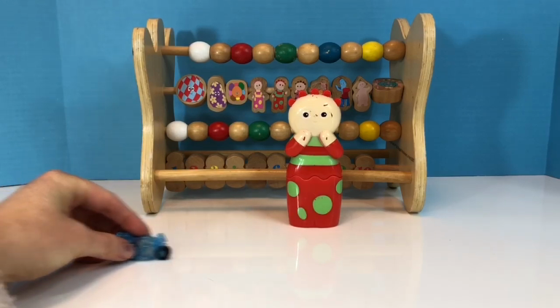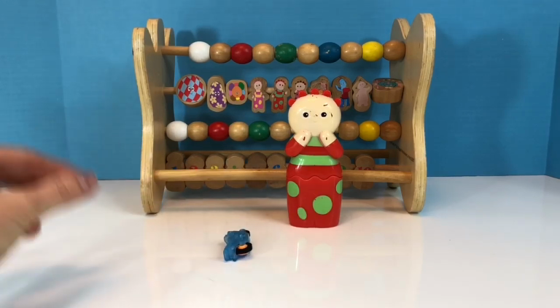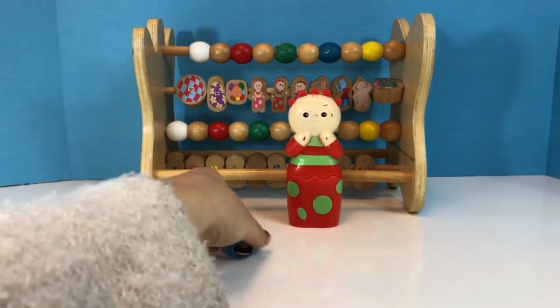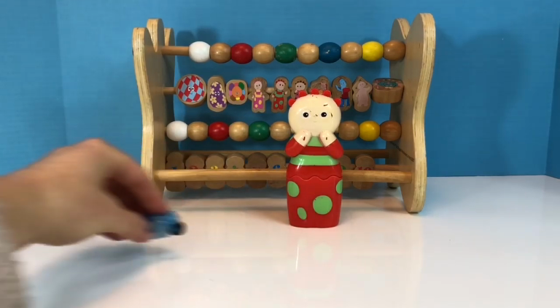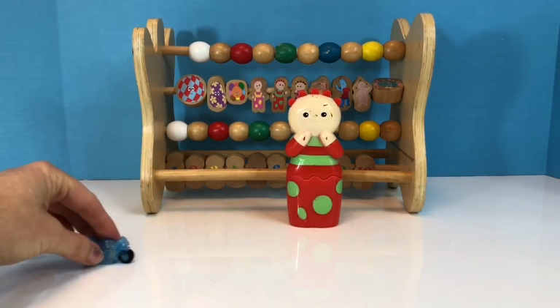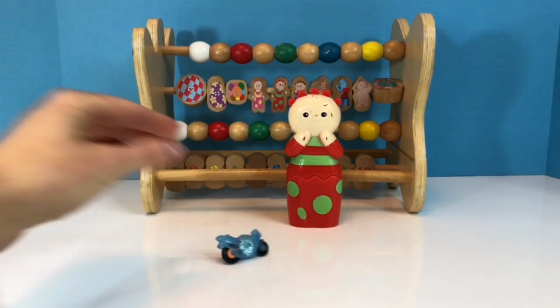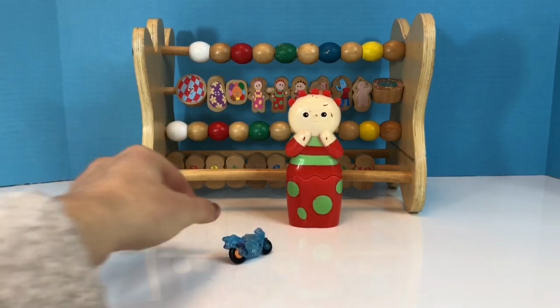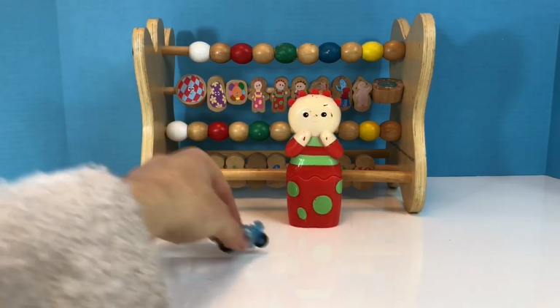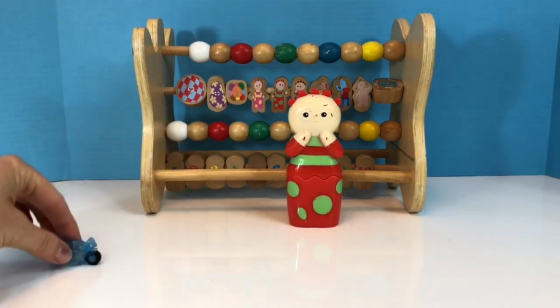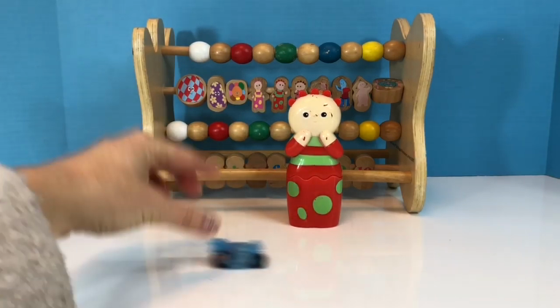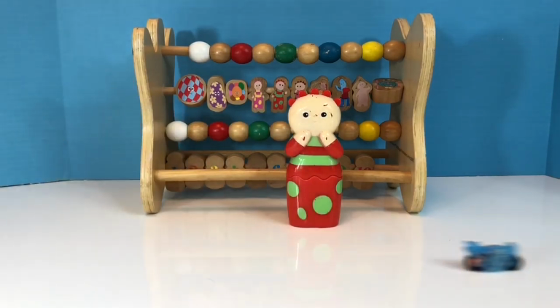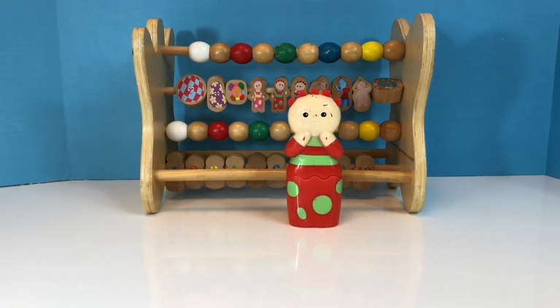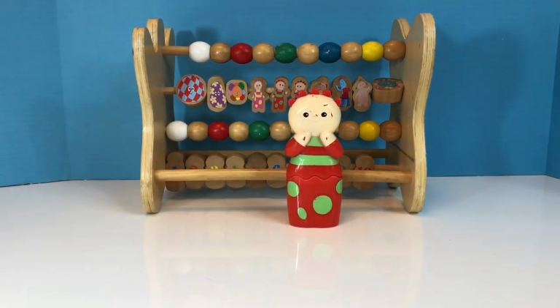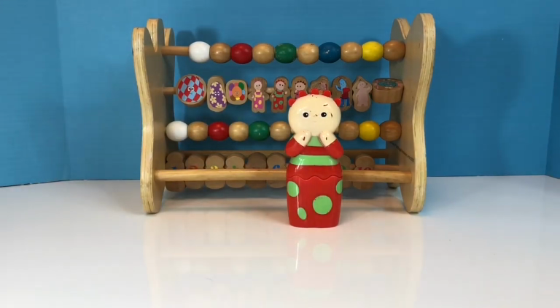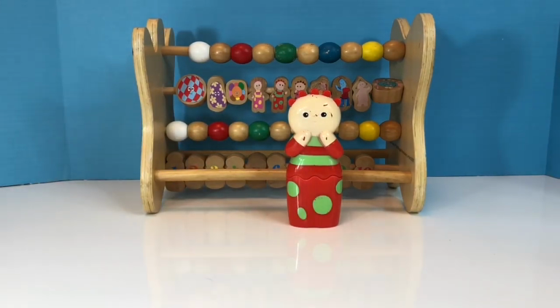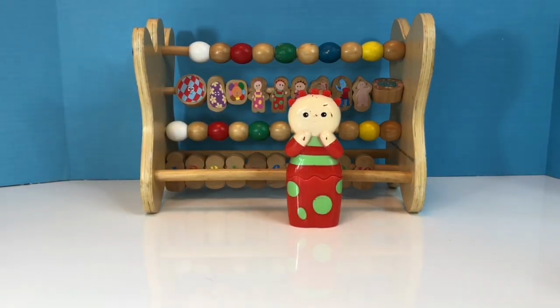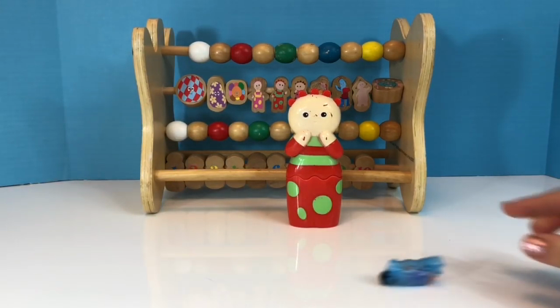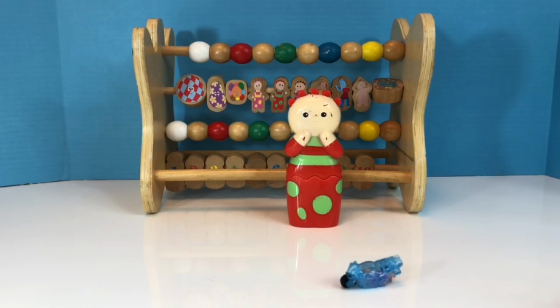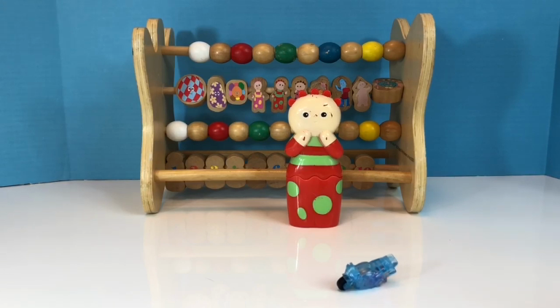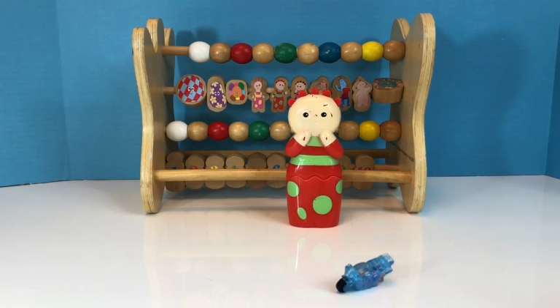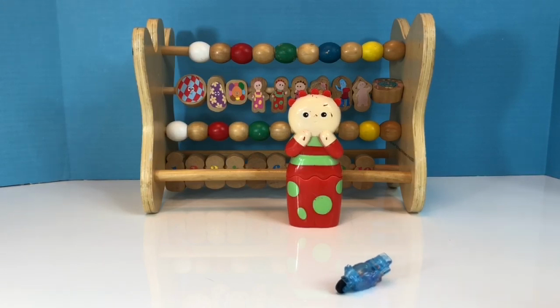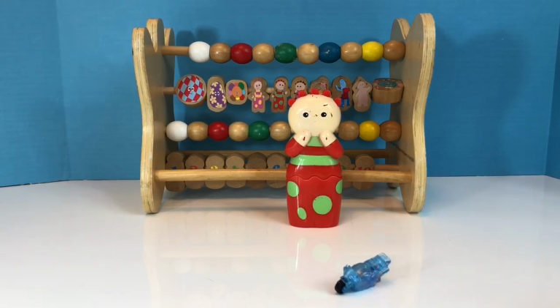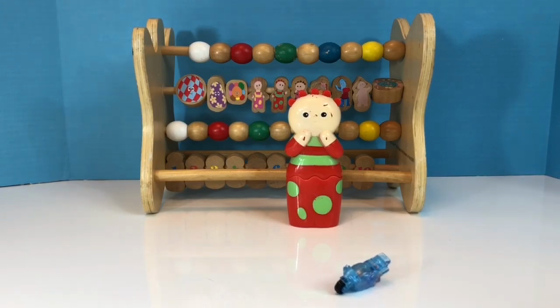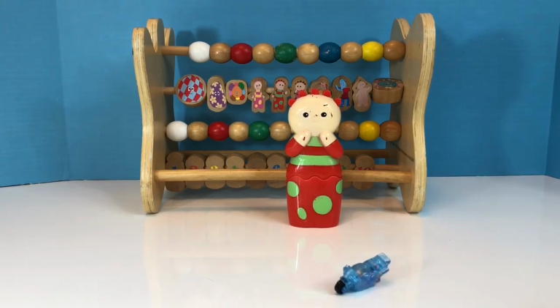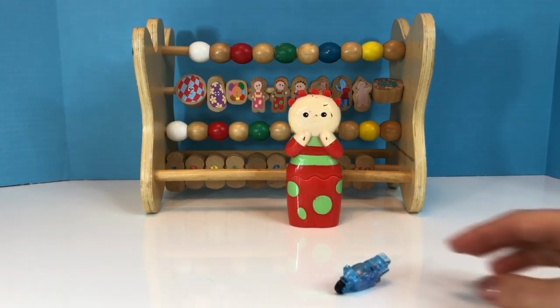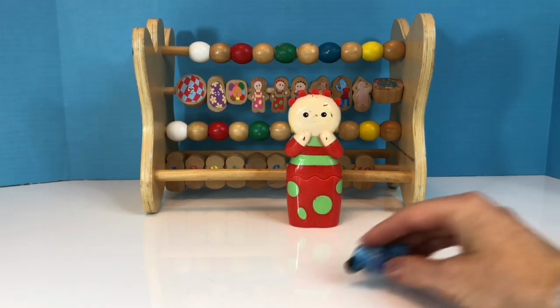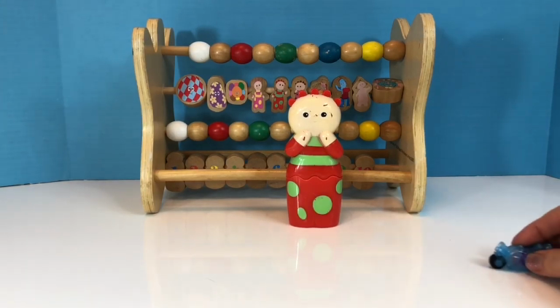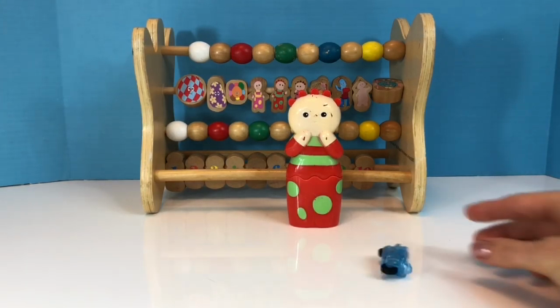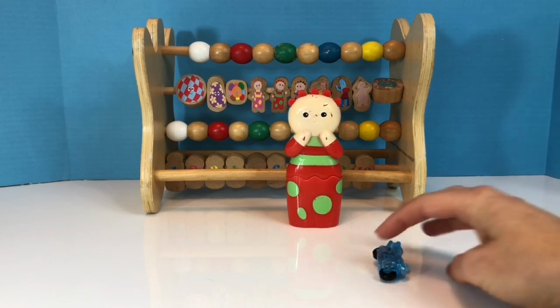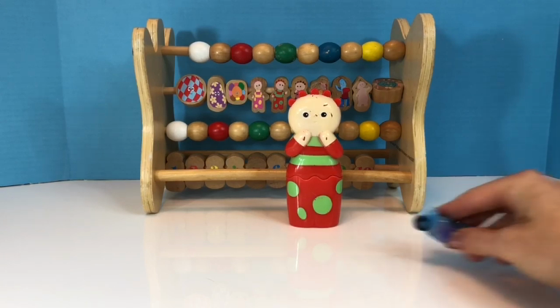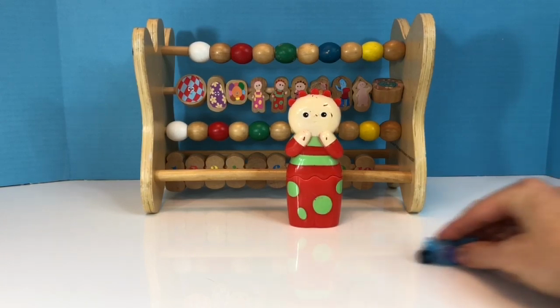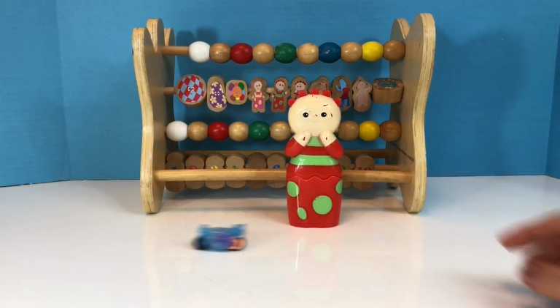Okay Tiny Fans, what toys did you see hiding behind the wooden beads at the beginning of this video? Let me know! And thank you for coming to Tiny Treasures. Please subscribe to our videos. Goodbye! Bye!